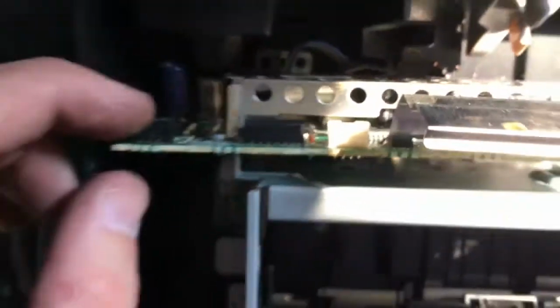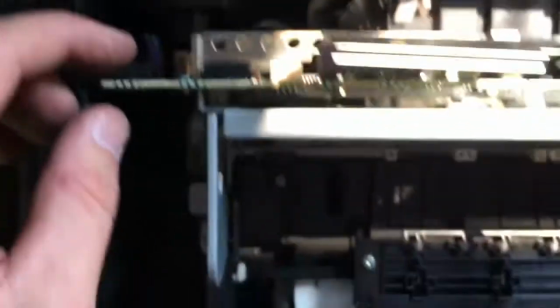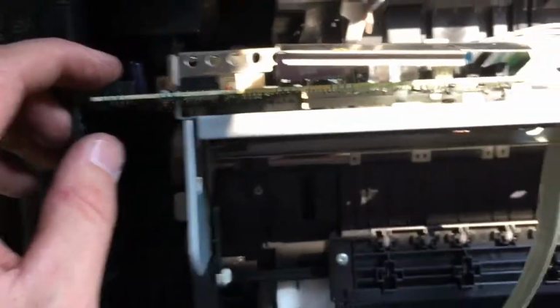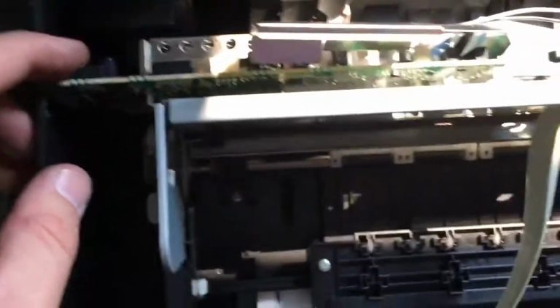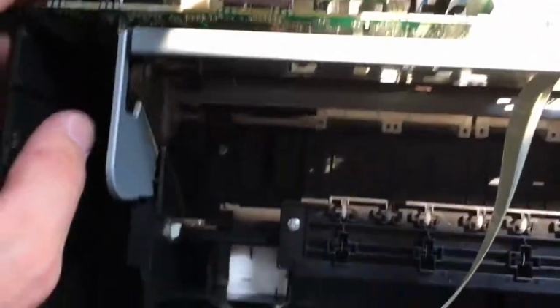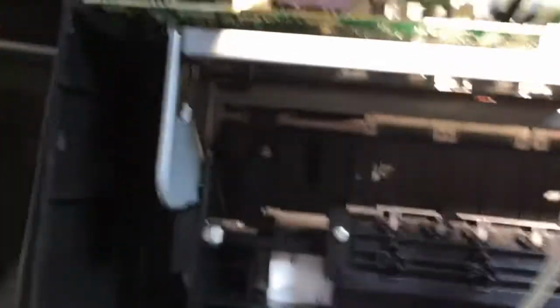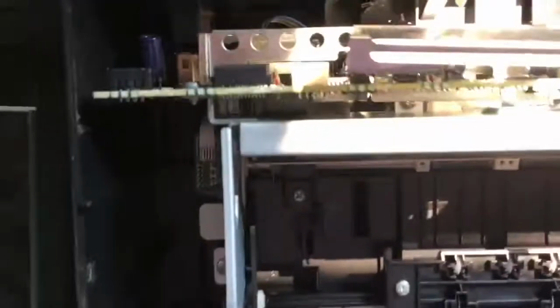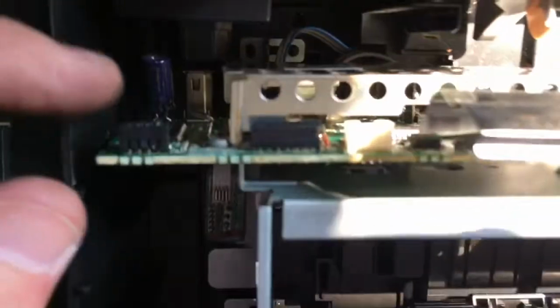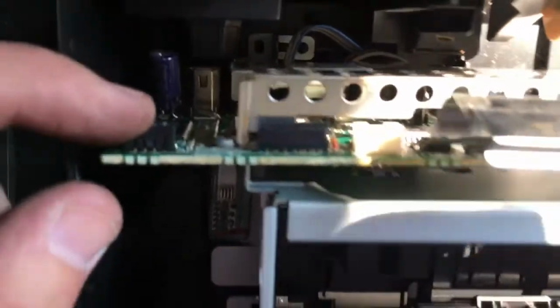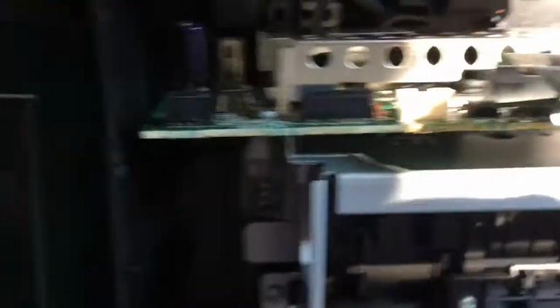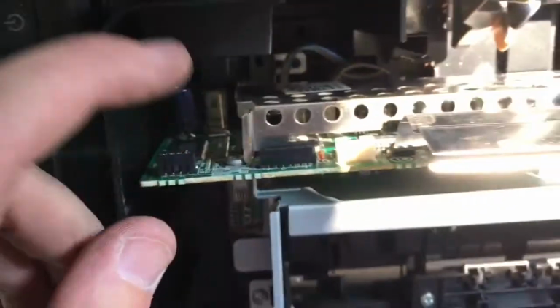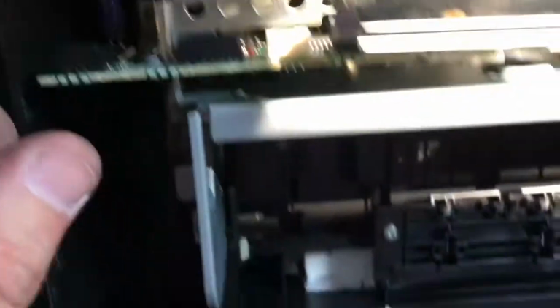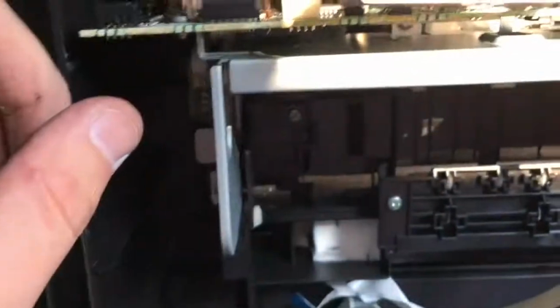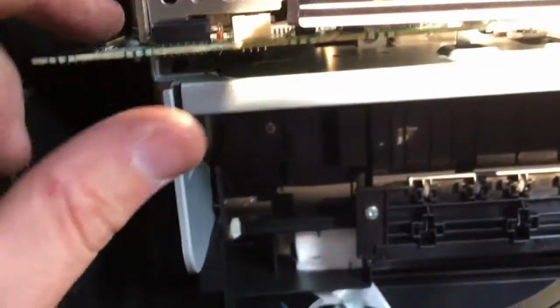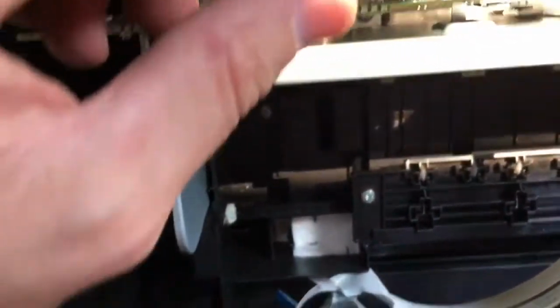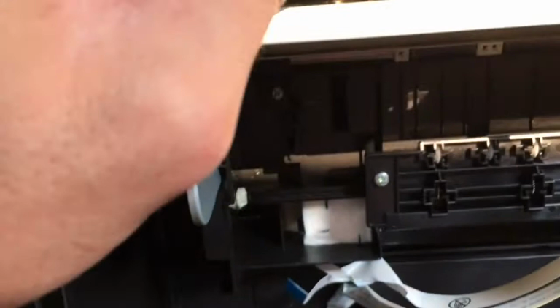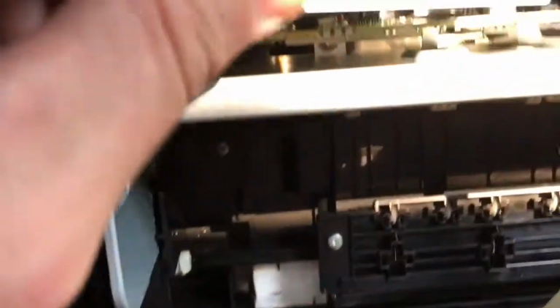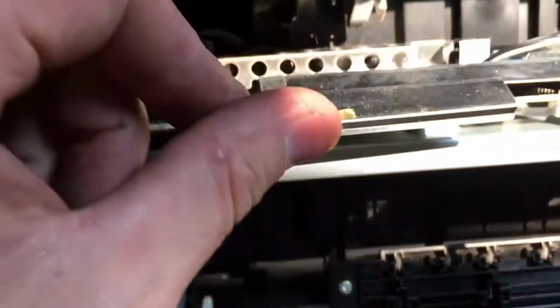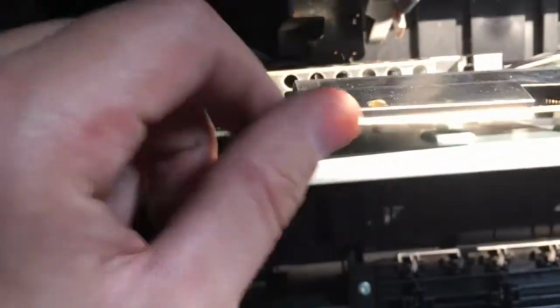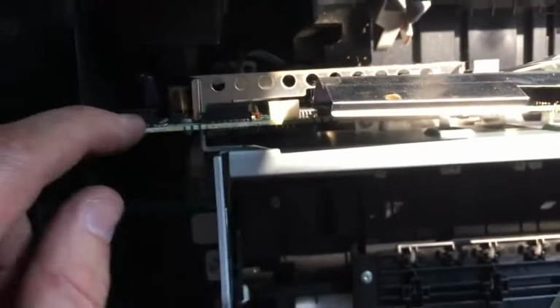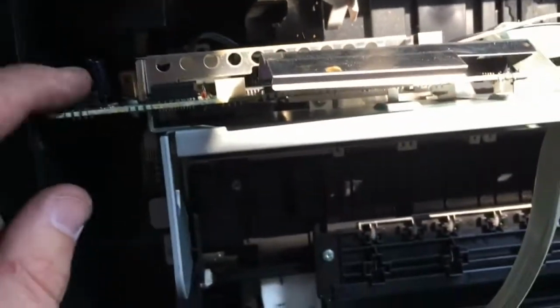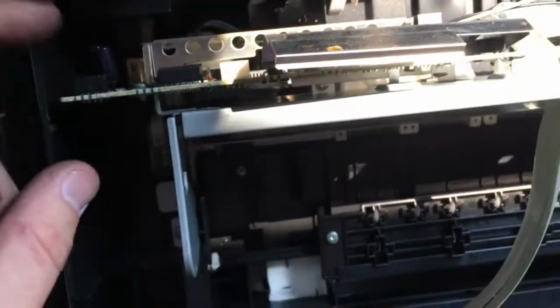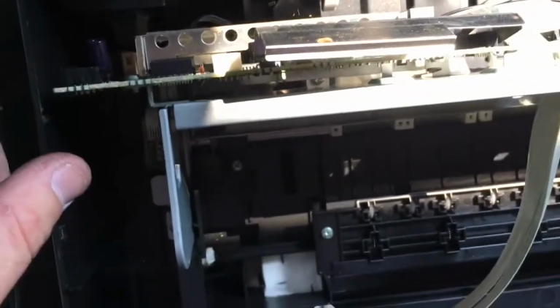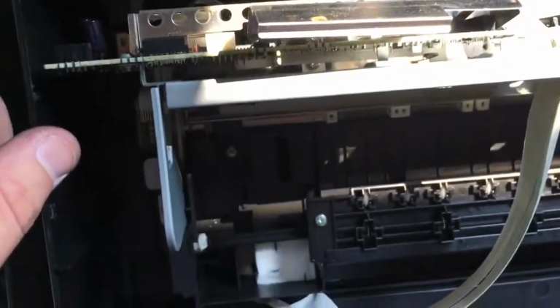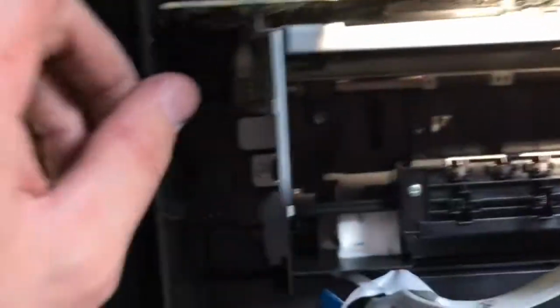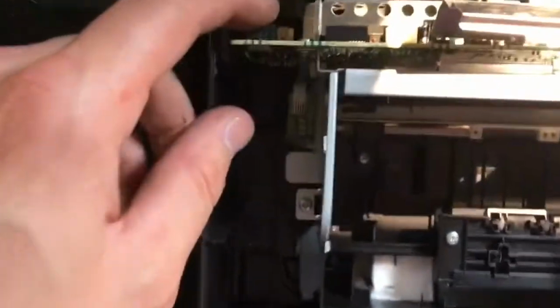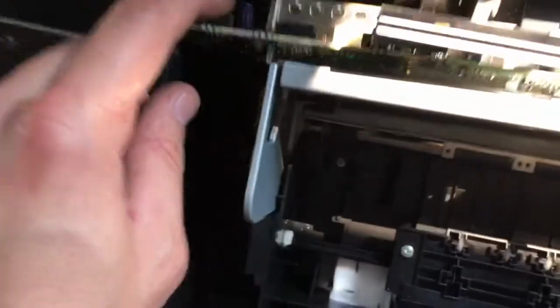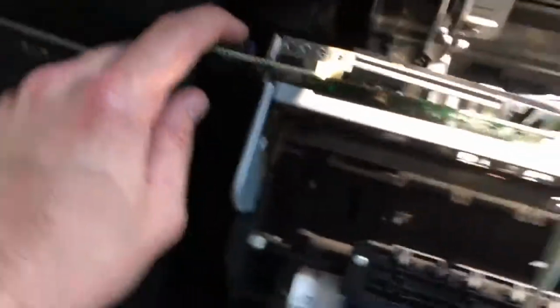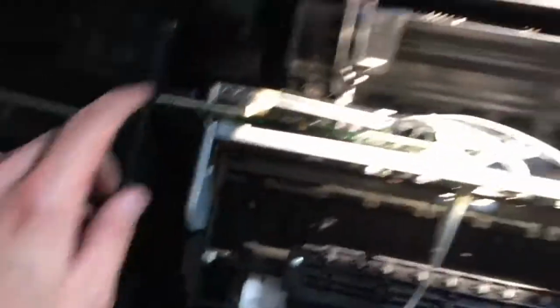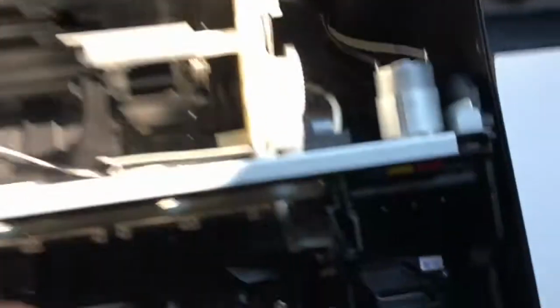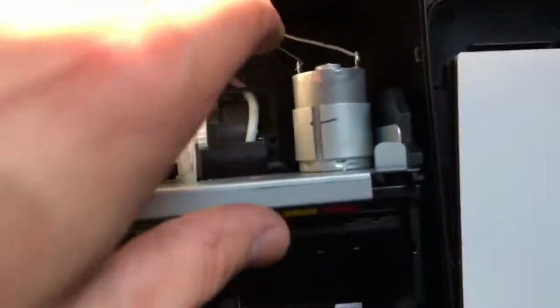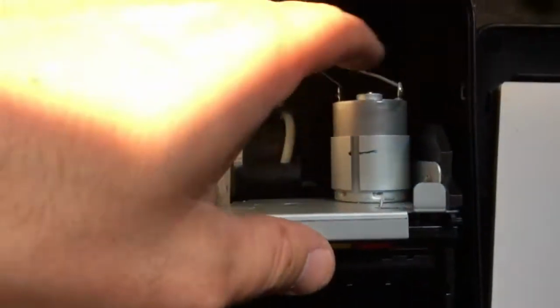A buddy of mine is looking to build a 3D printer, and he told me to save these specifically because you can create a 3D image with this. And you got your motor here.